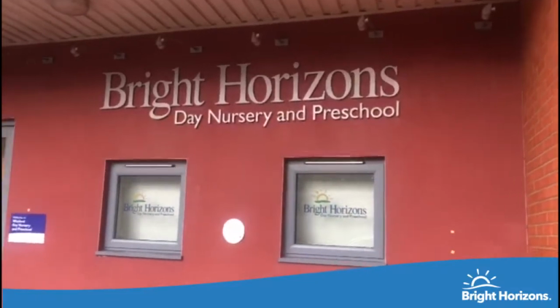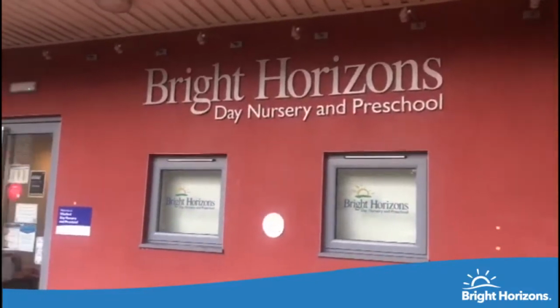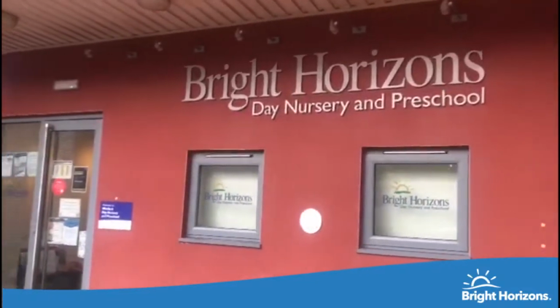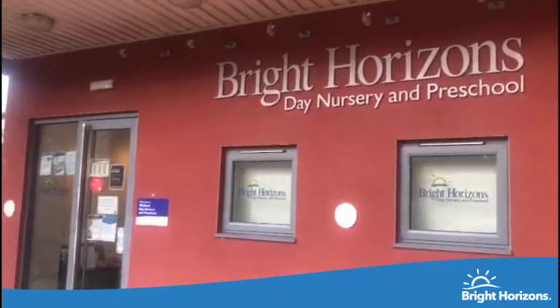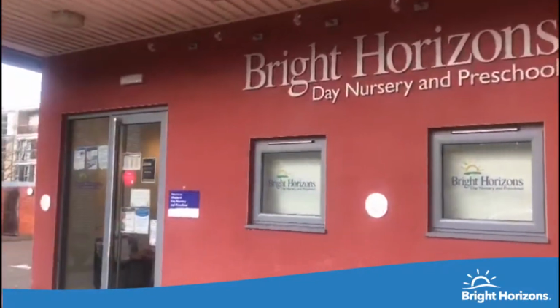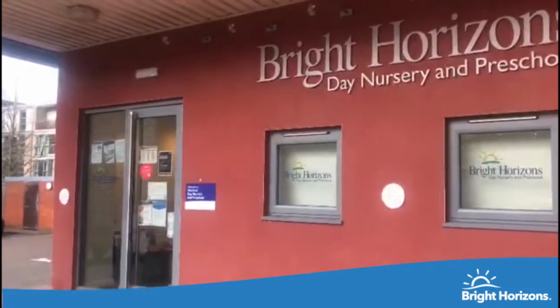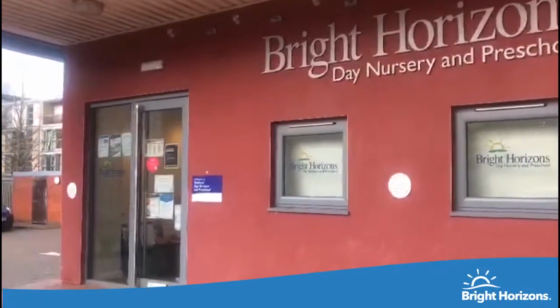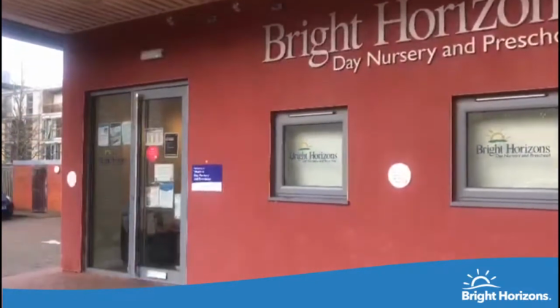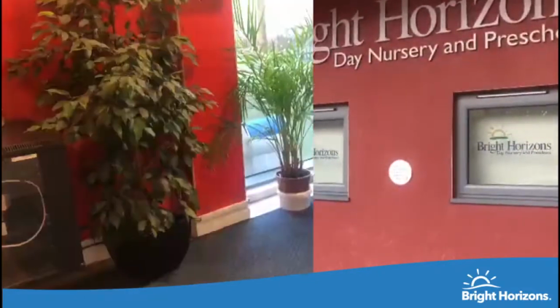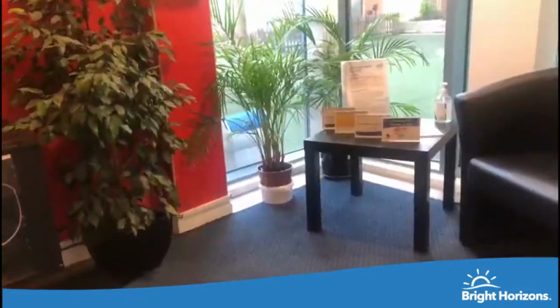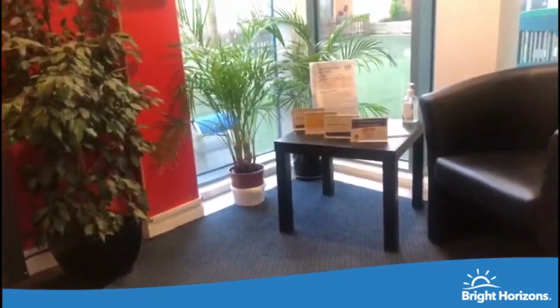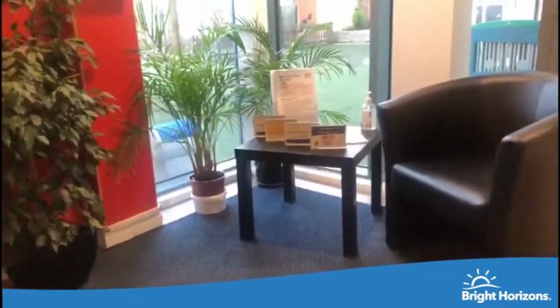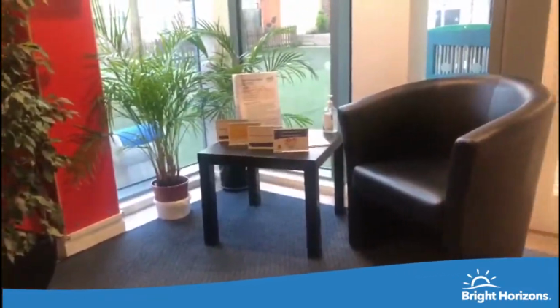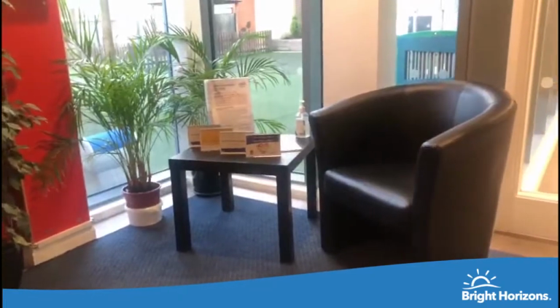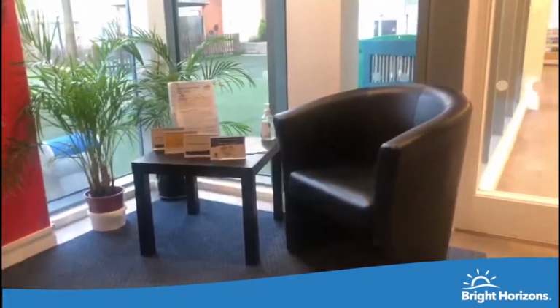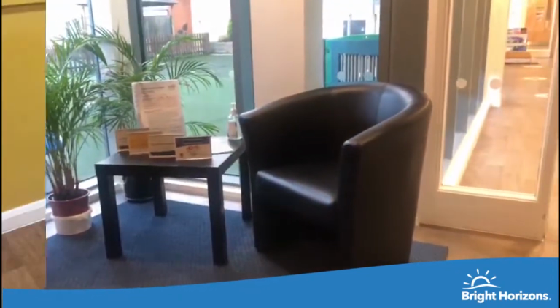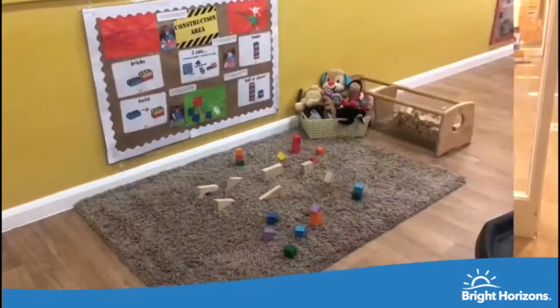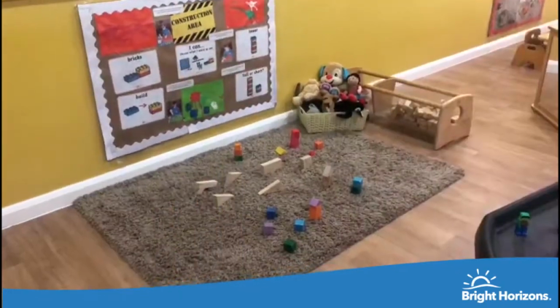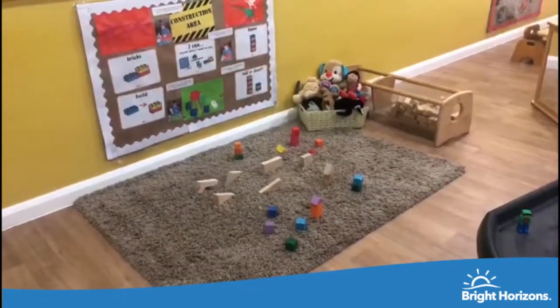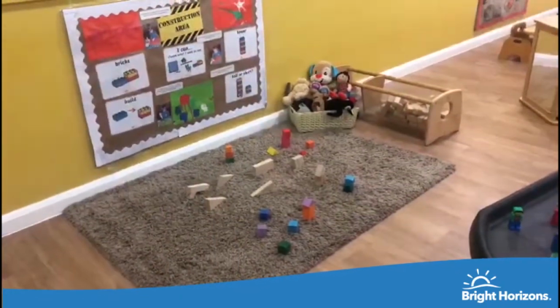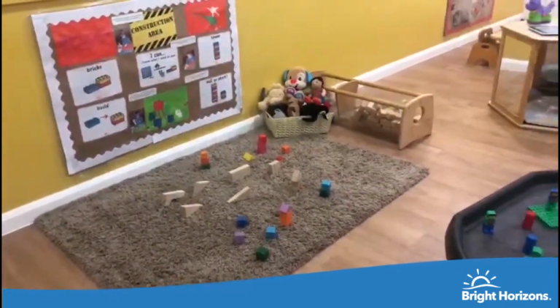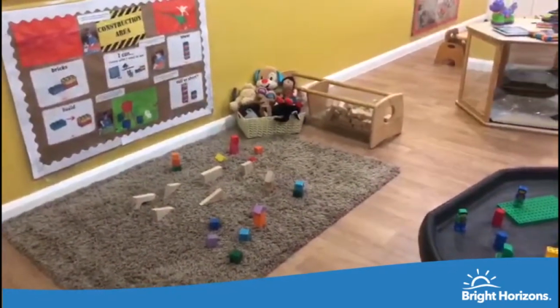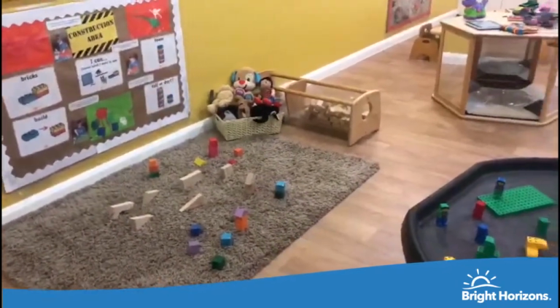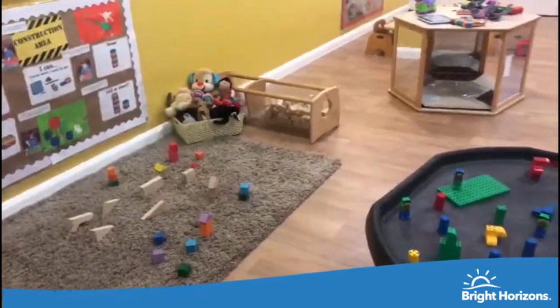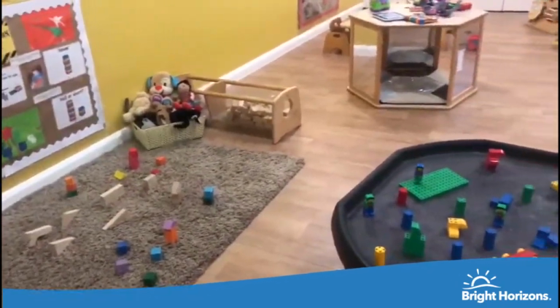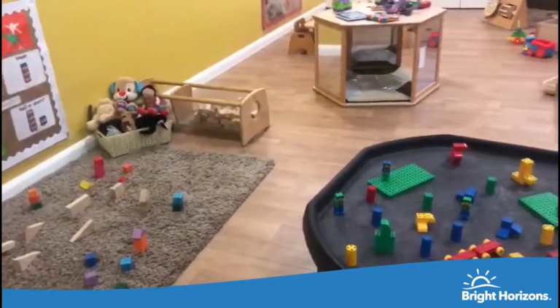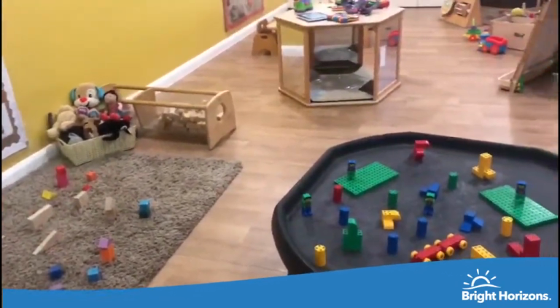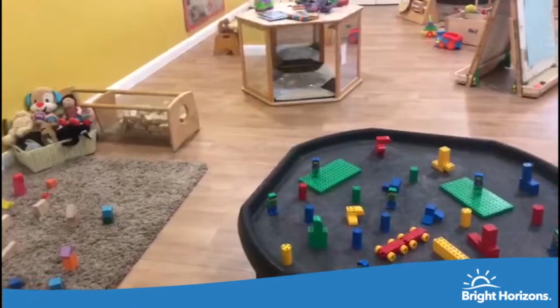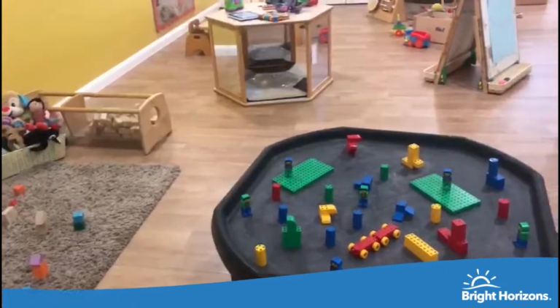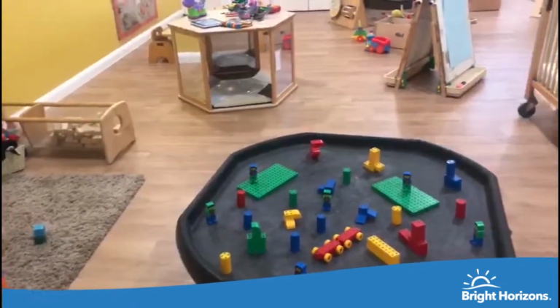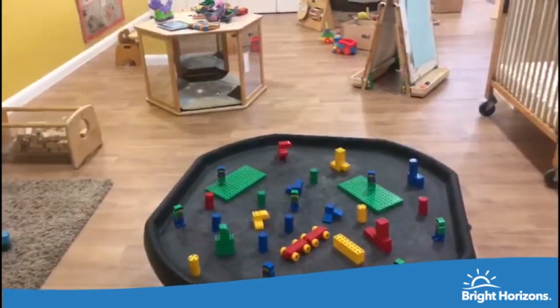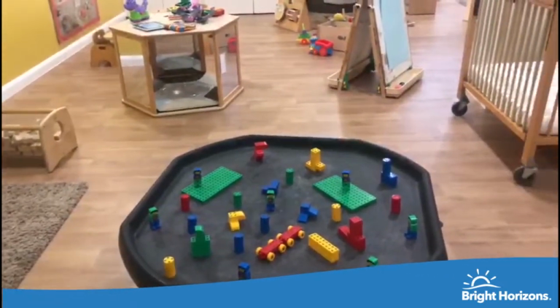Hello and welcome to Bright Horizons Watford Day Nursery and Preschool. Welcome to our Bumblebee room, which caters for our younger children aged between three months and two years.